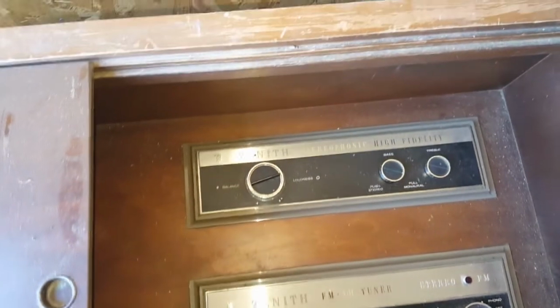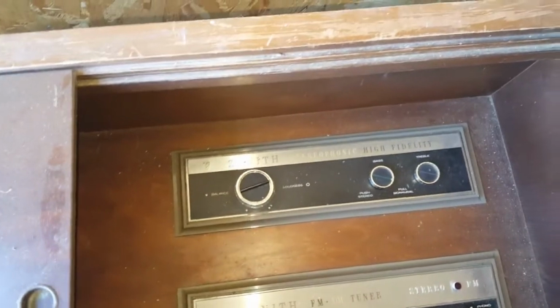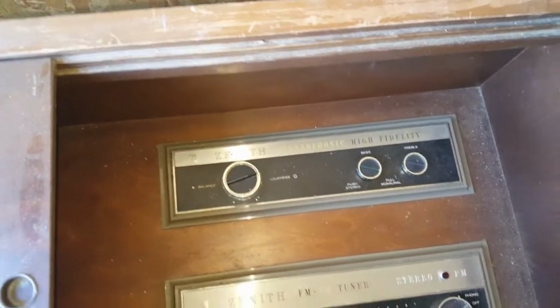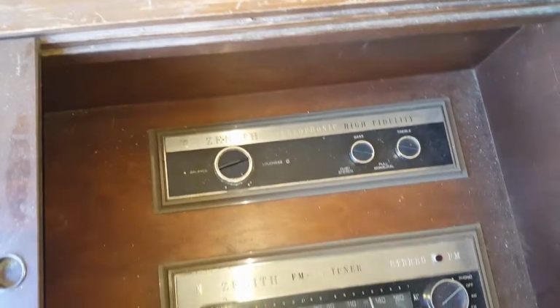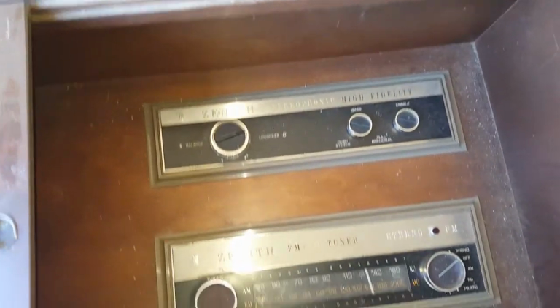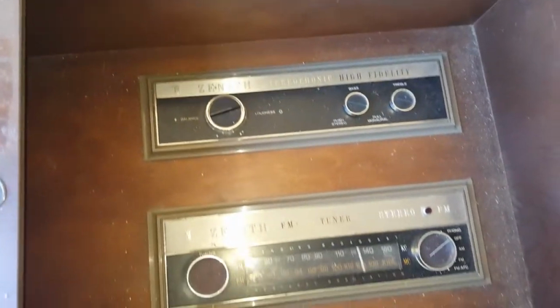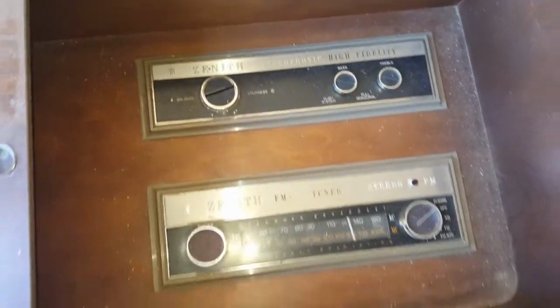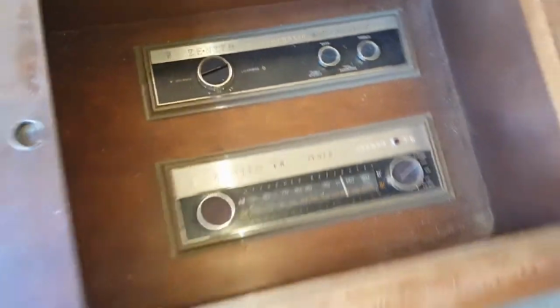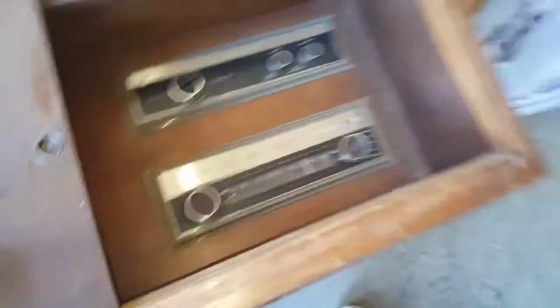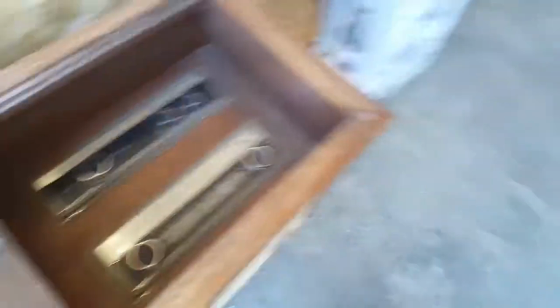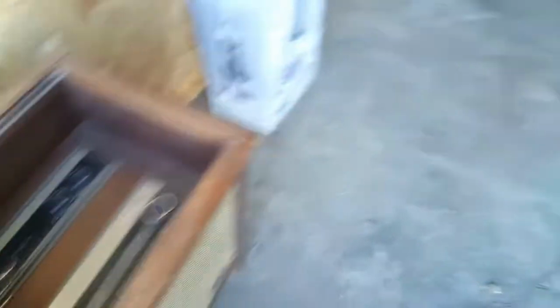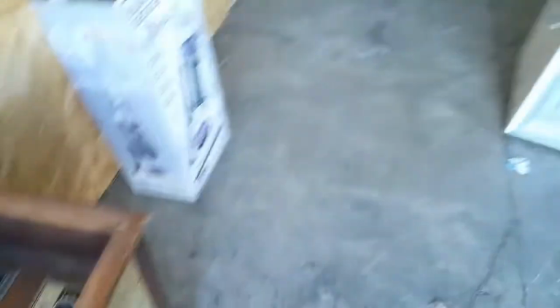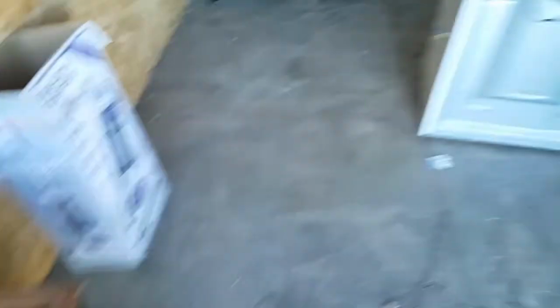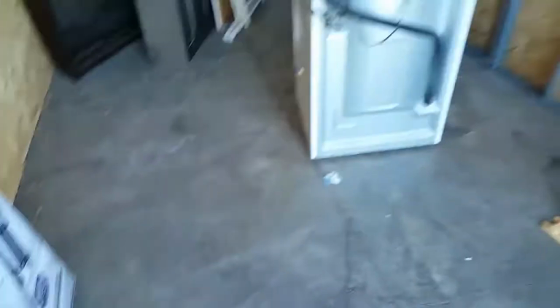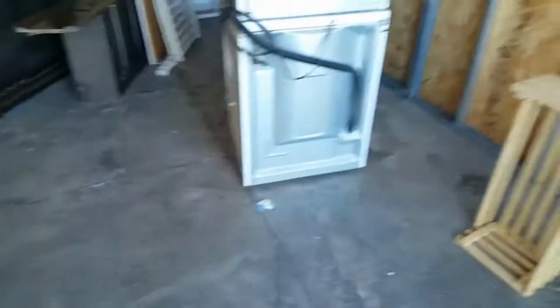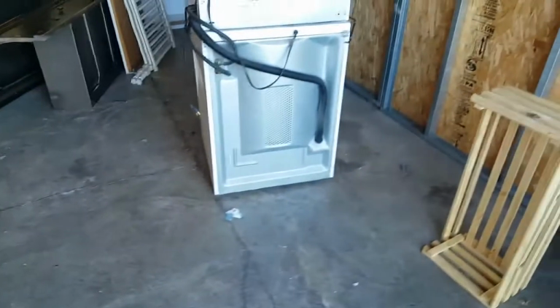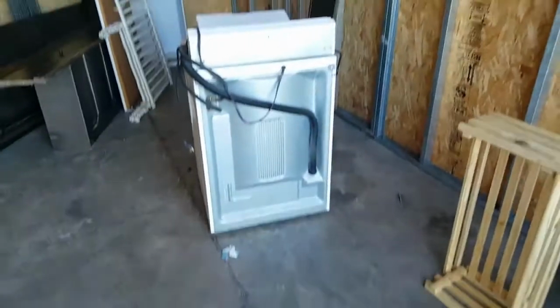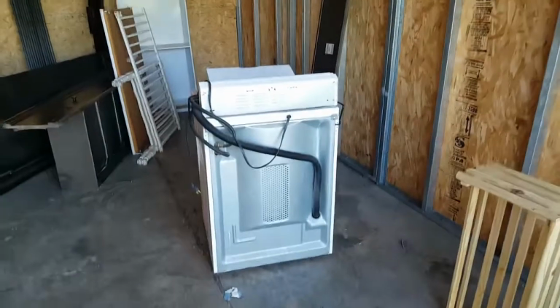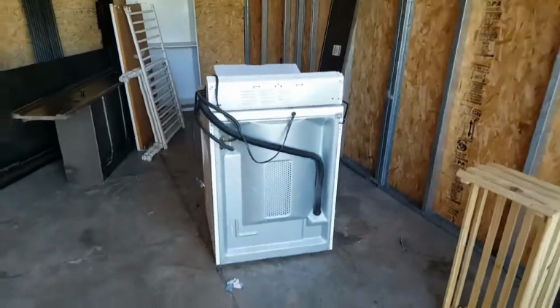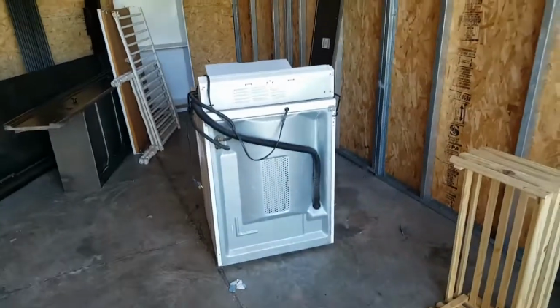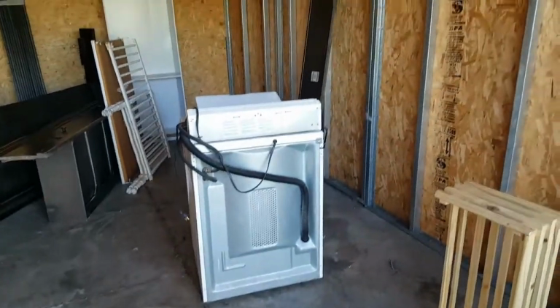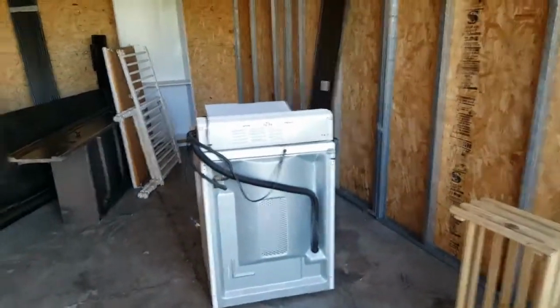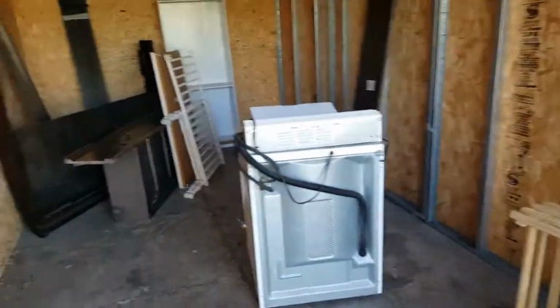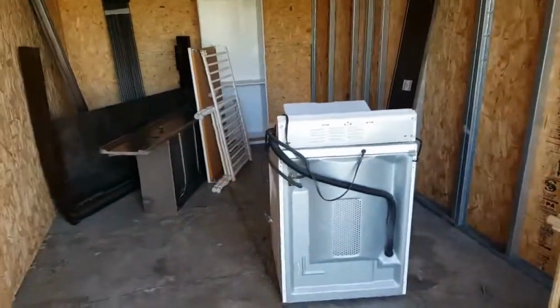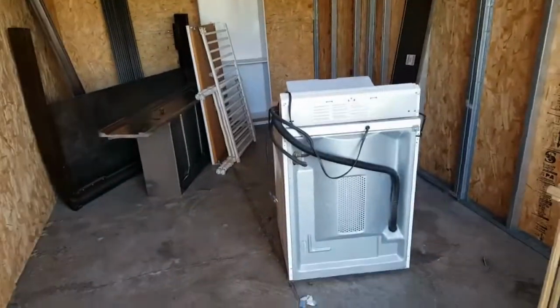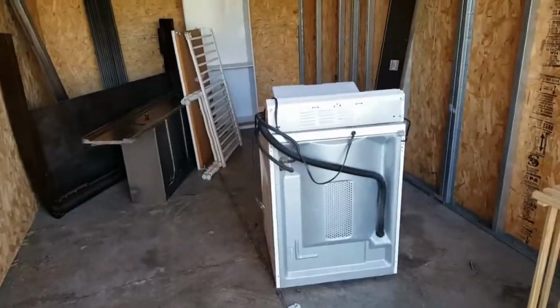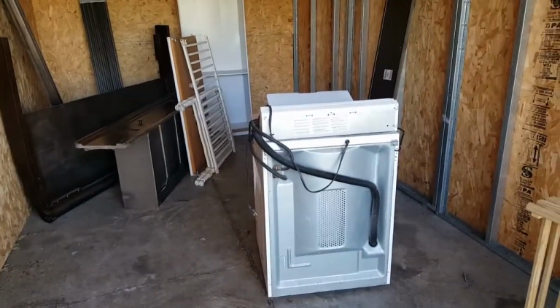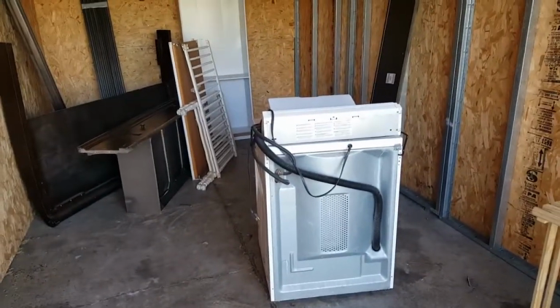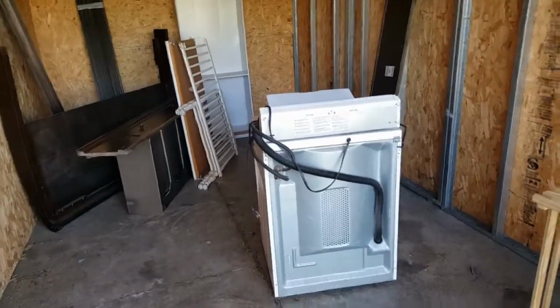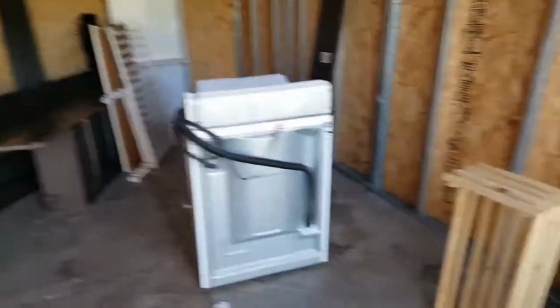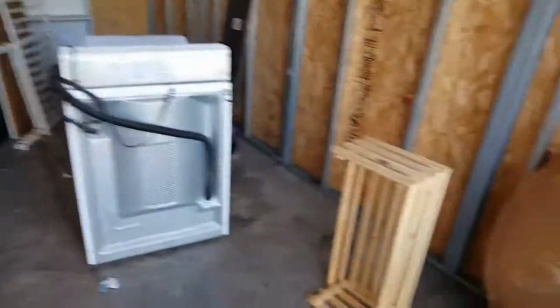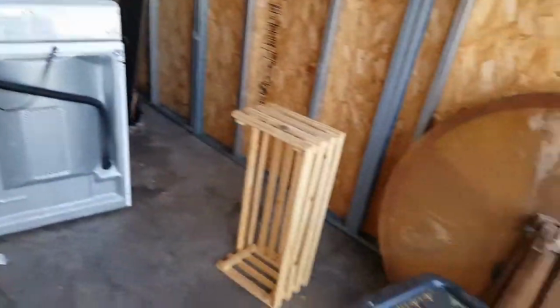There are multiple signs of mice - I do have my hand sanitizer. So we're gonna load all this stuff up. I'm gonna have to come back probably for the washer and that stuff.